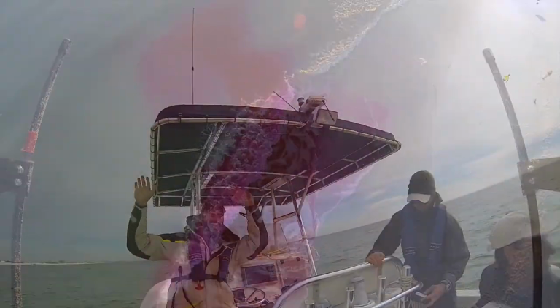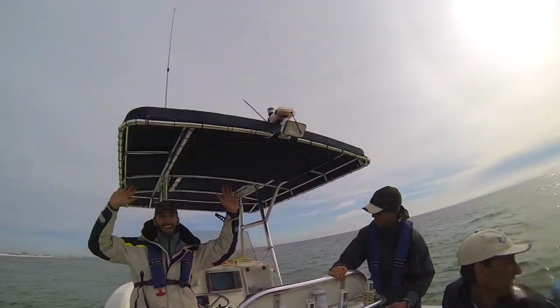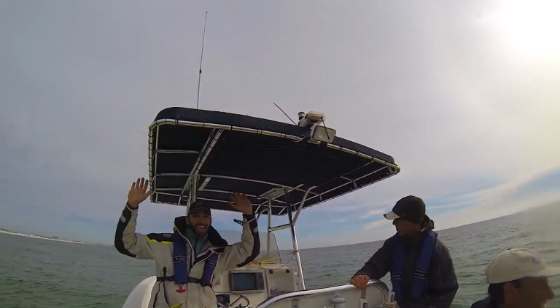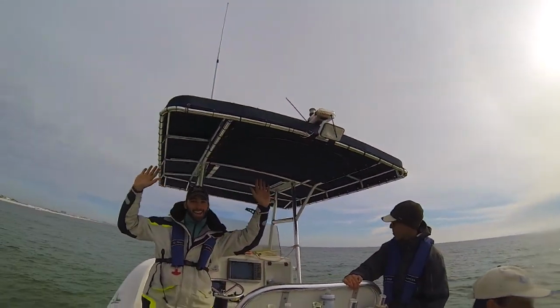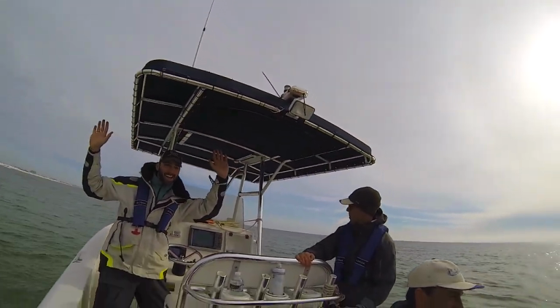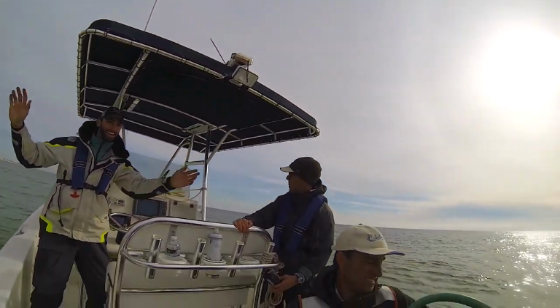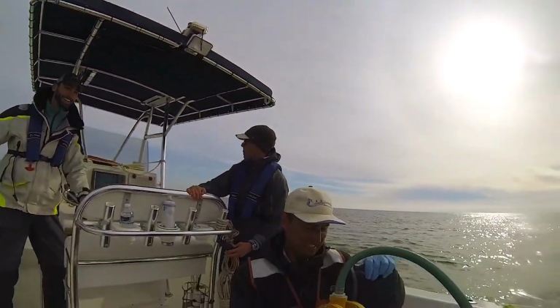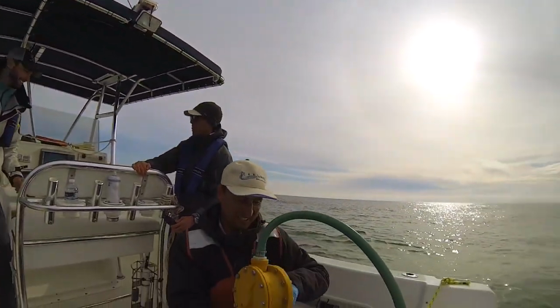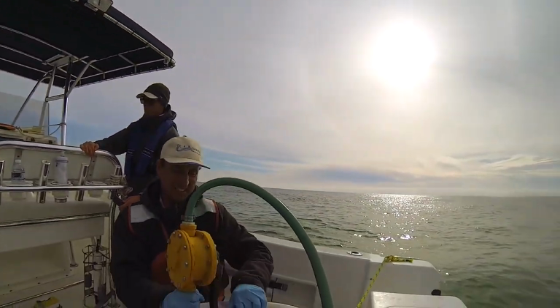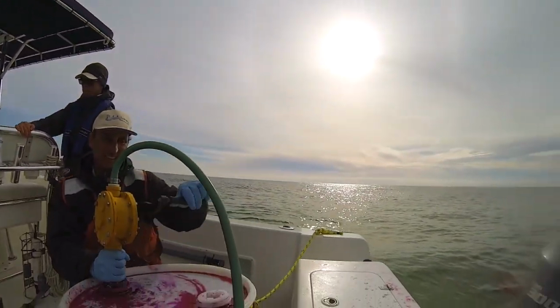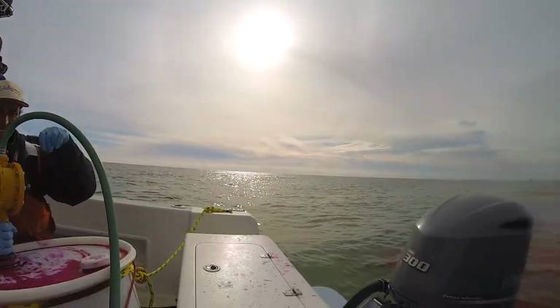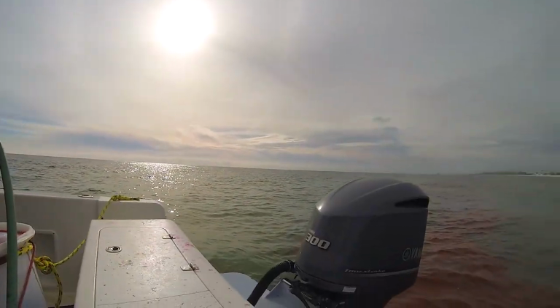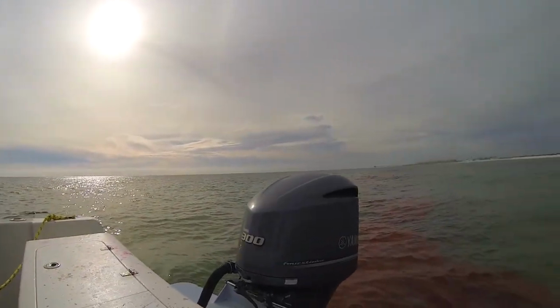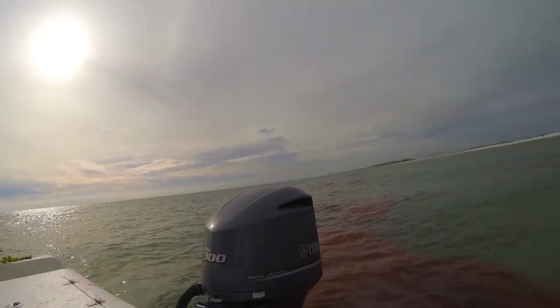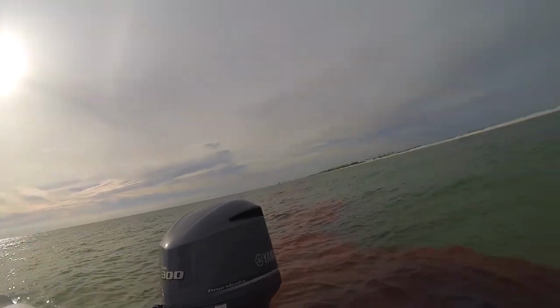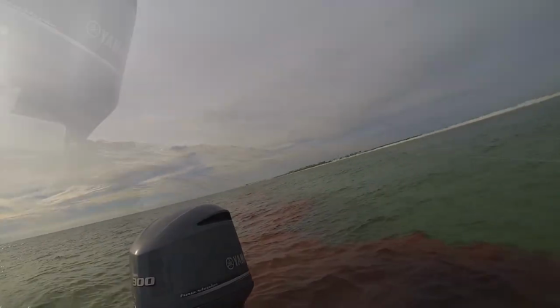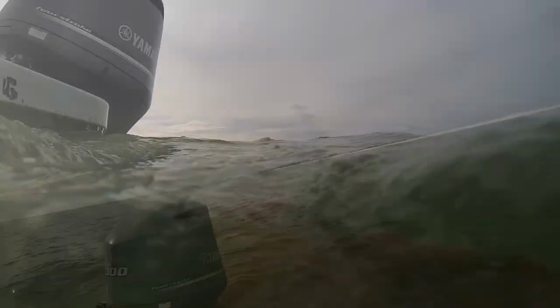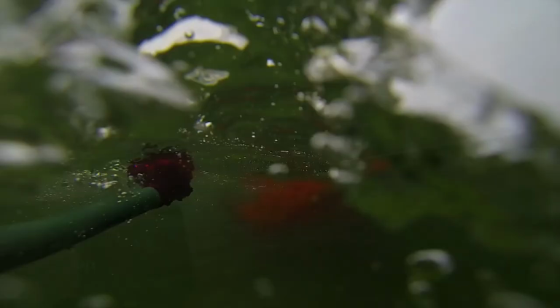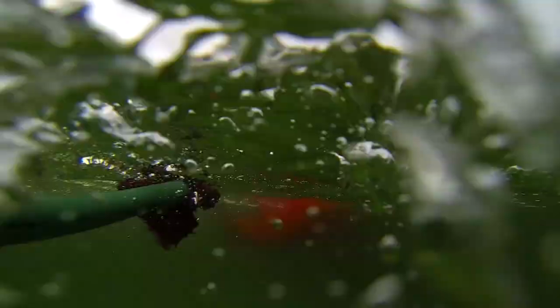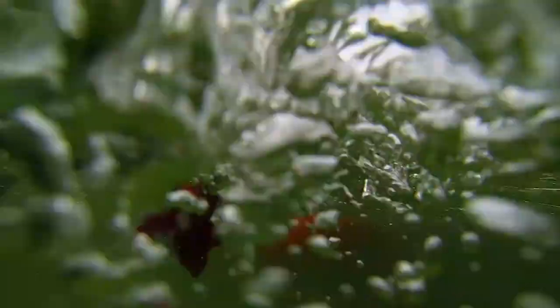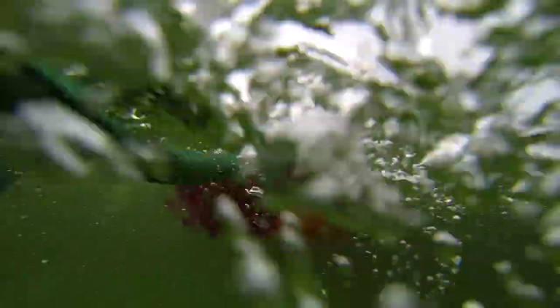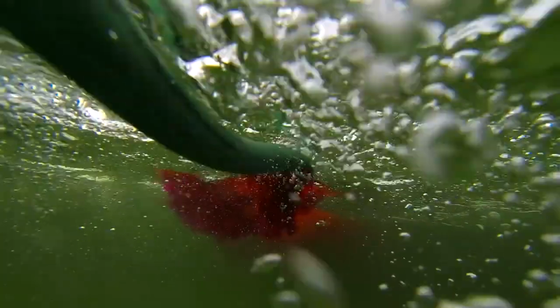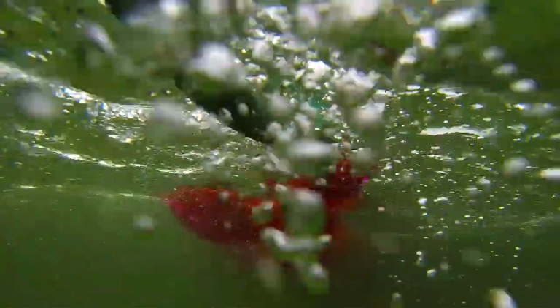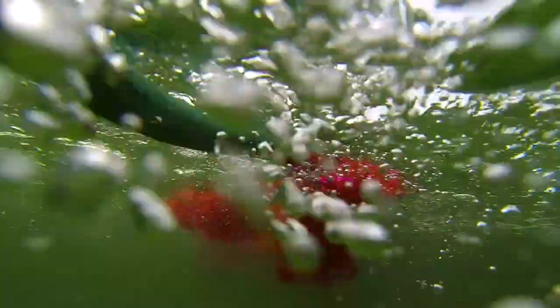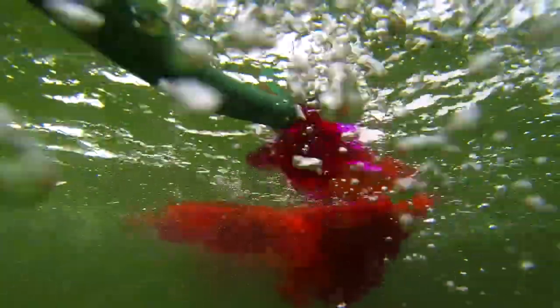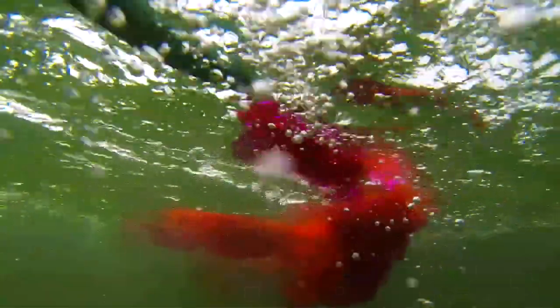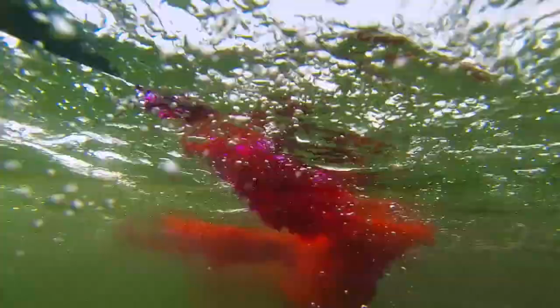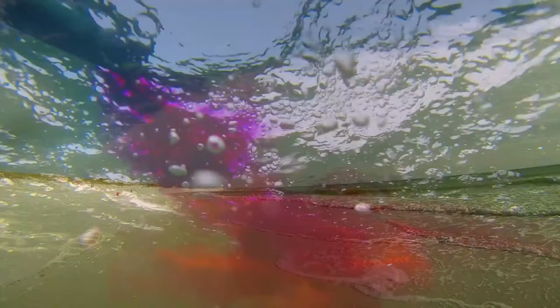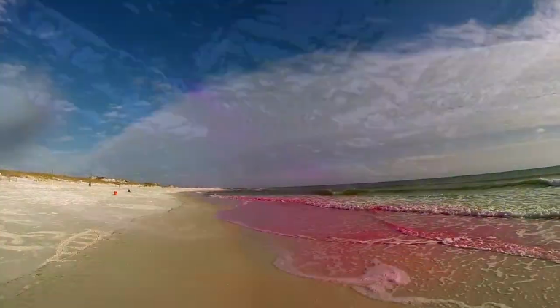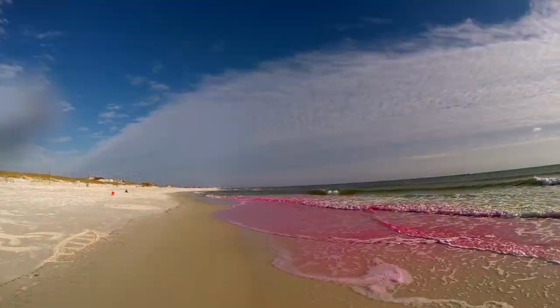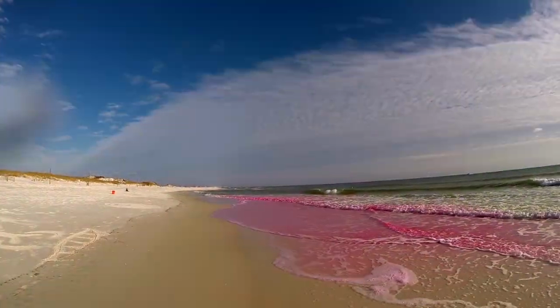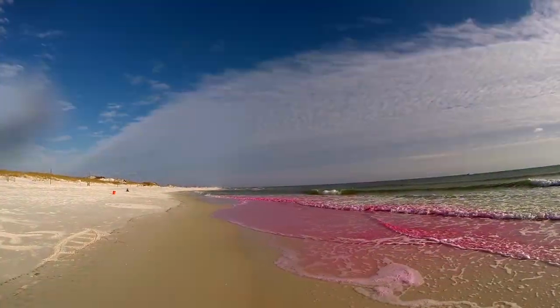At first, you might think it's pretty straightforward. If you pour something offshore, like this pink dye — don't worry, it's EPA approved and doesn't hurt the environment — it will just end up on the beach, right?